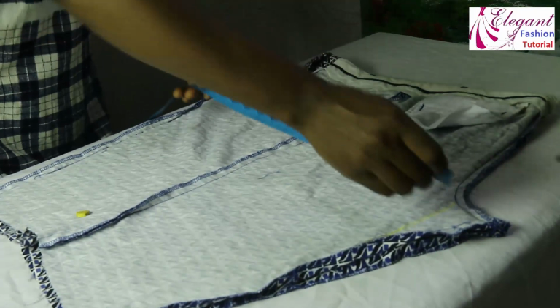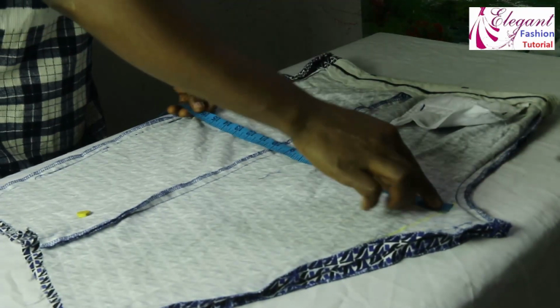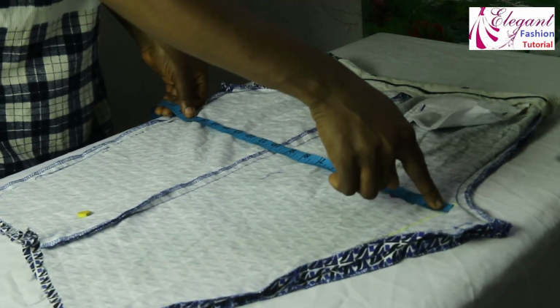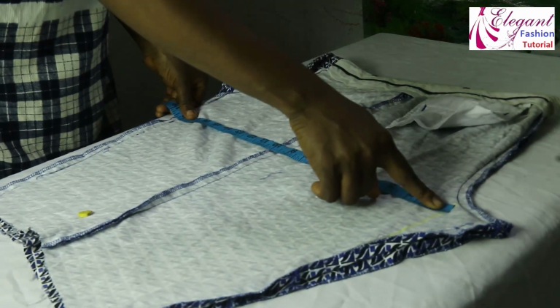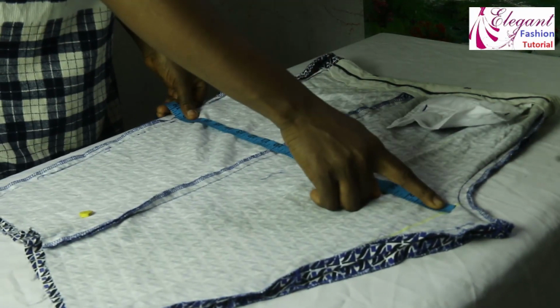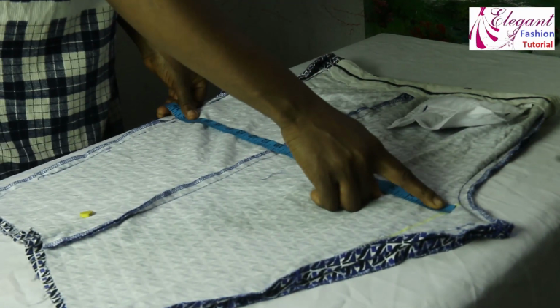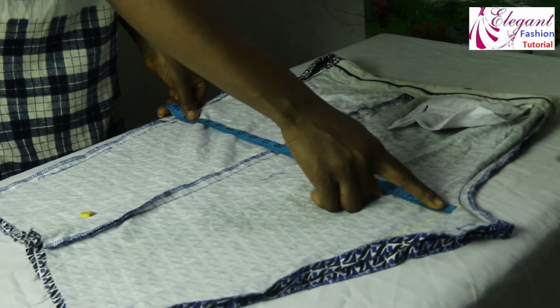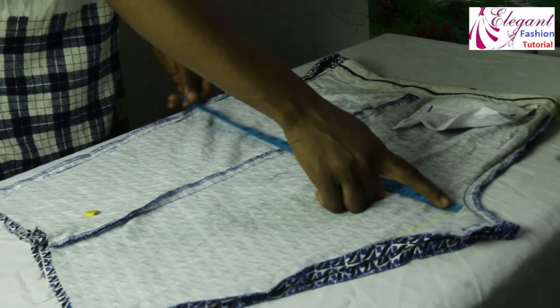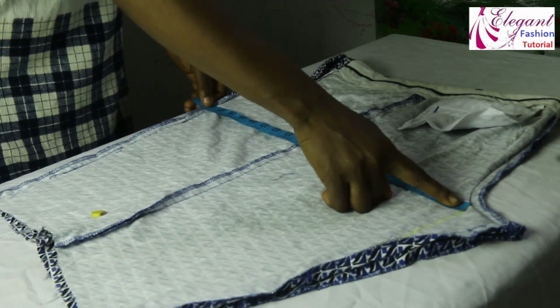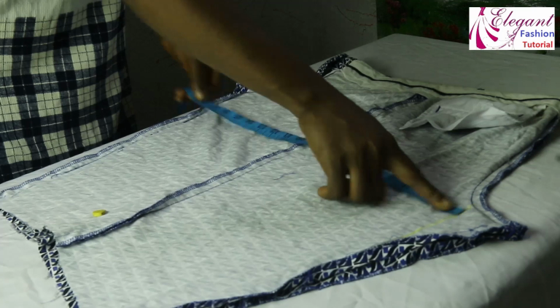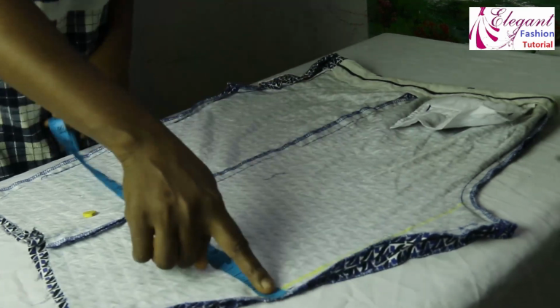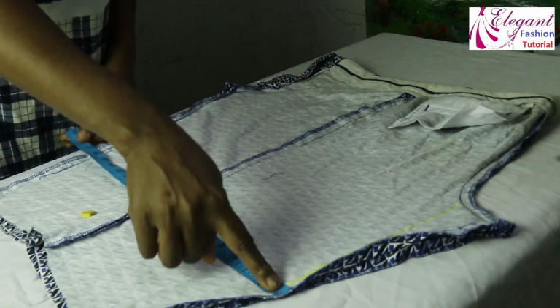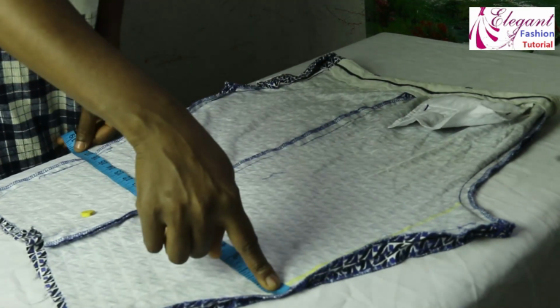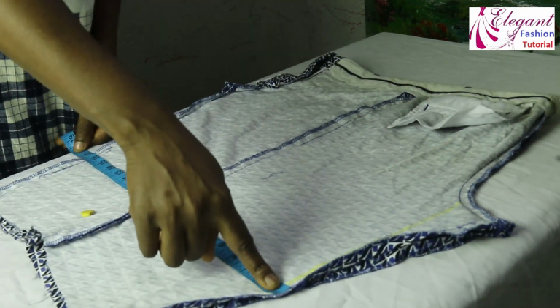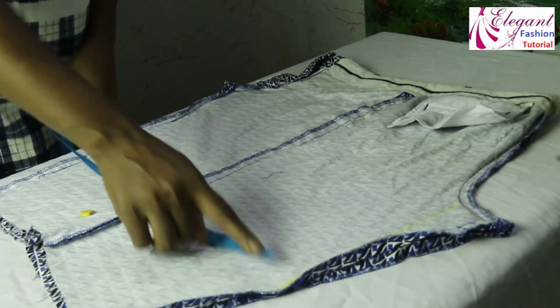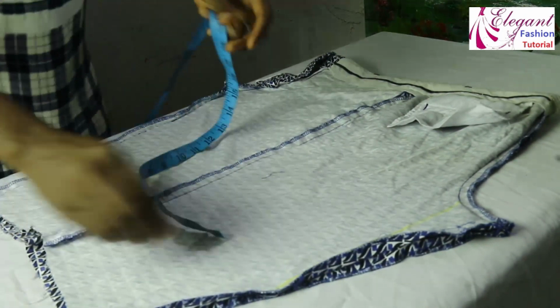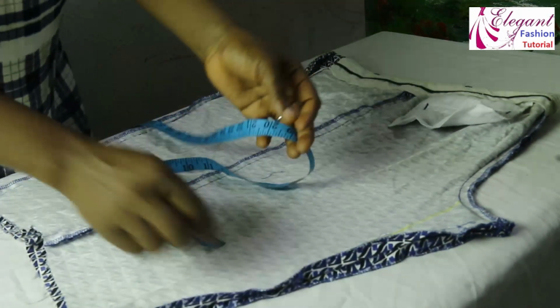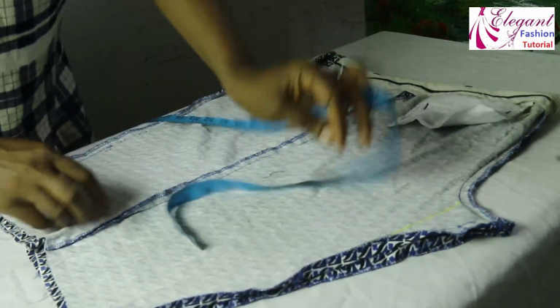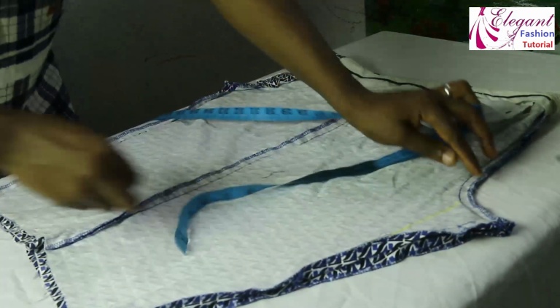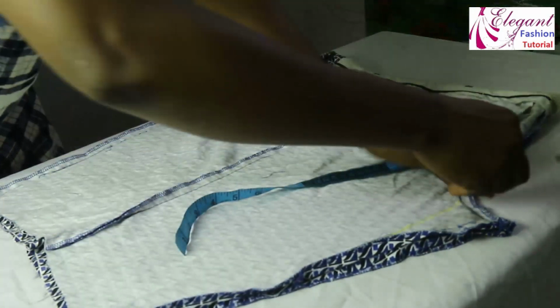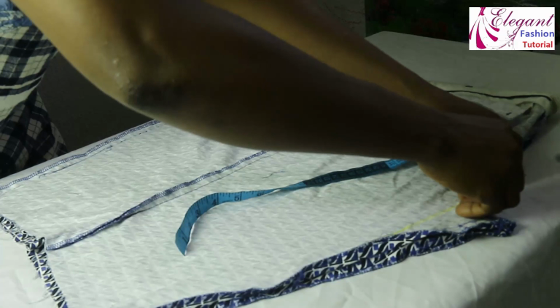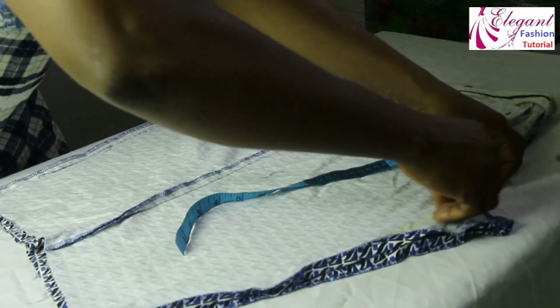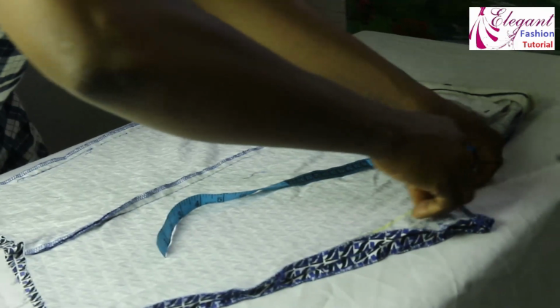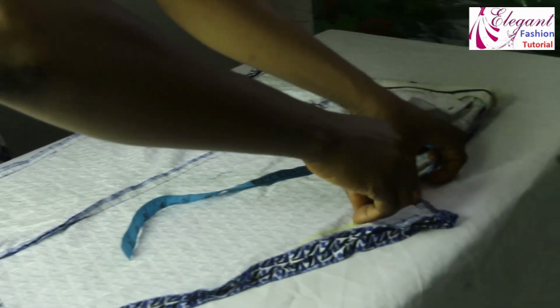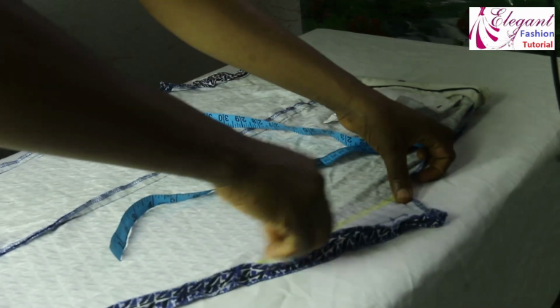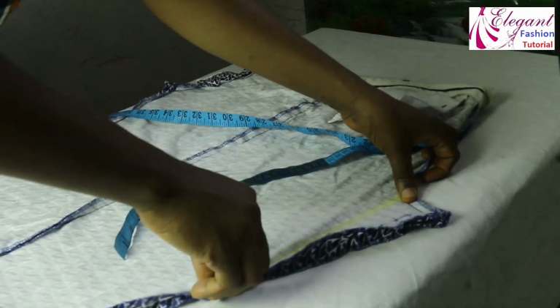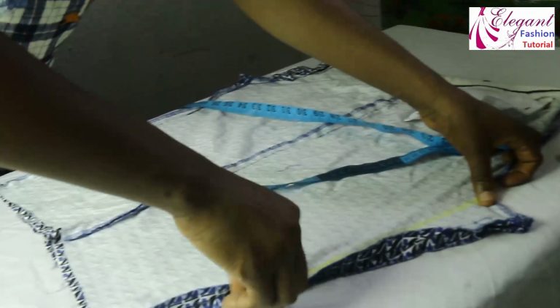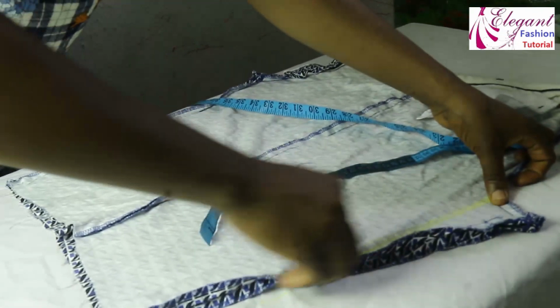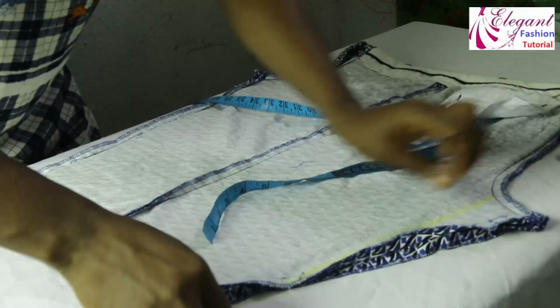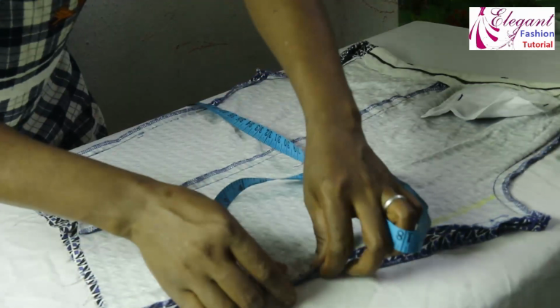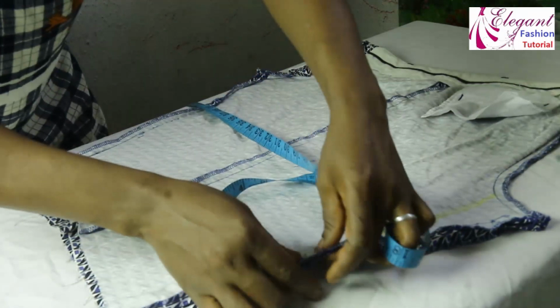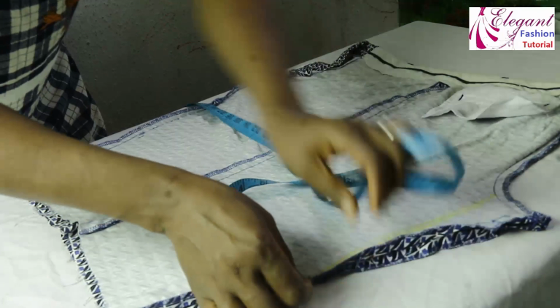Remember, this side is 19 while this one is 16.5. Then I will close it and cut this place off.